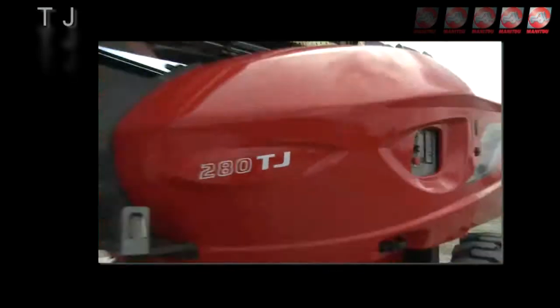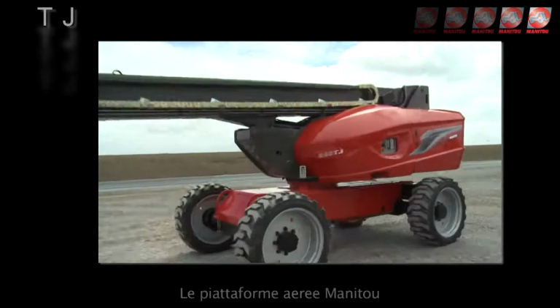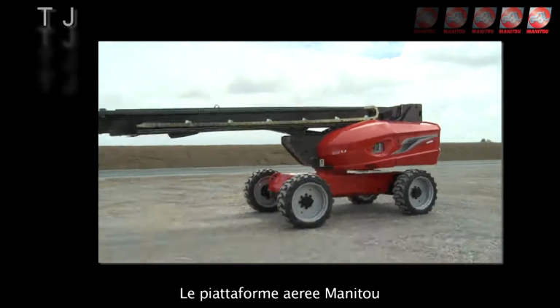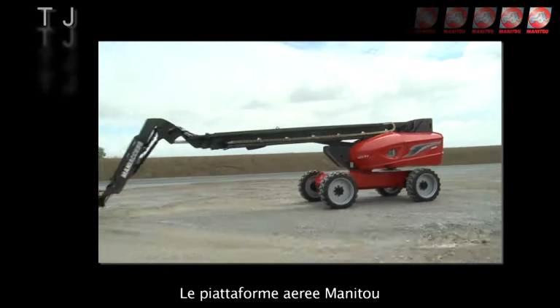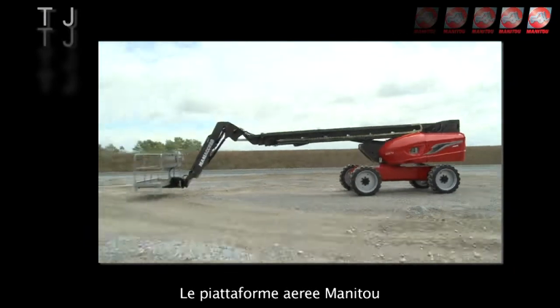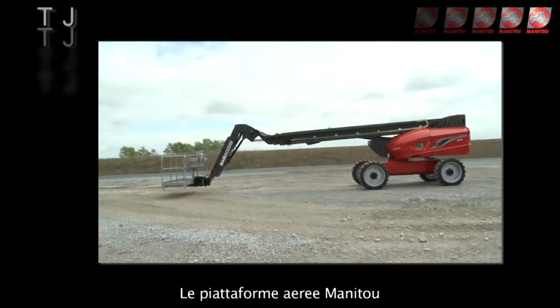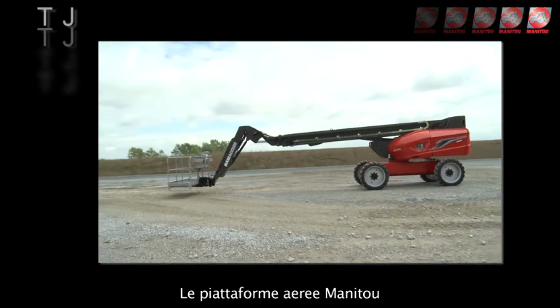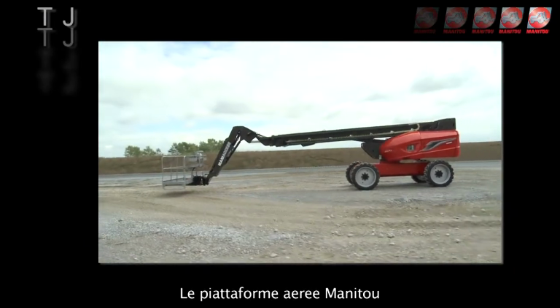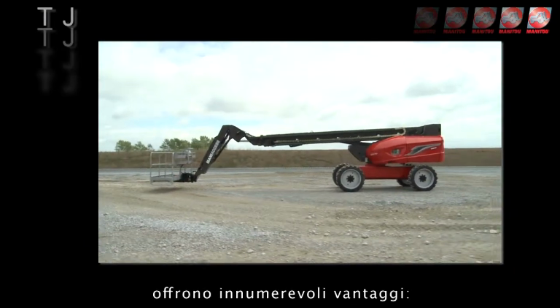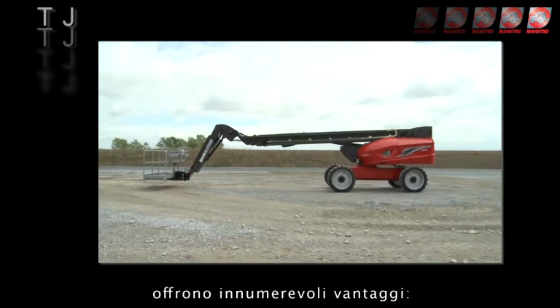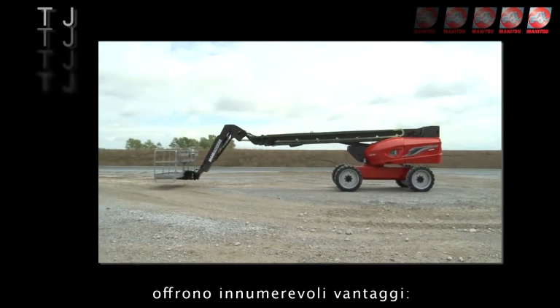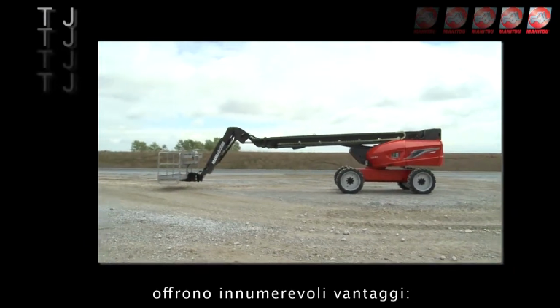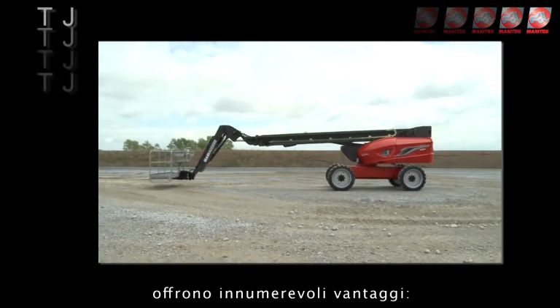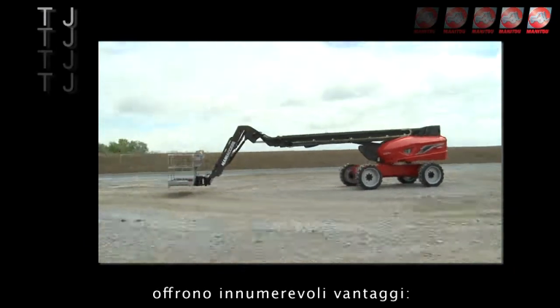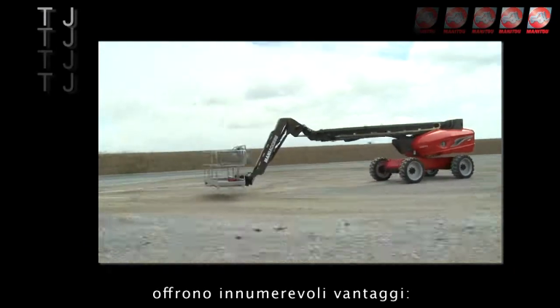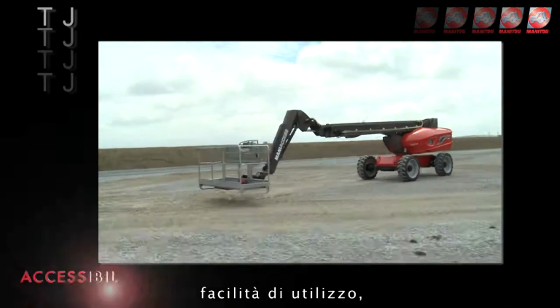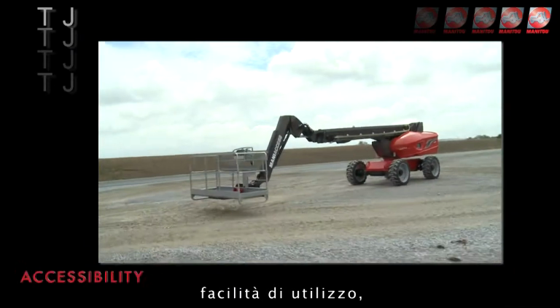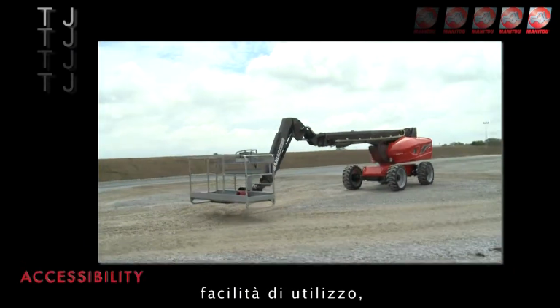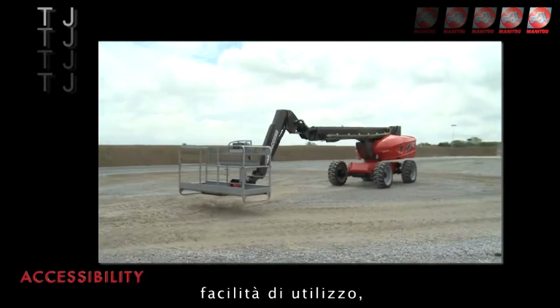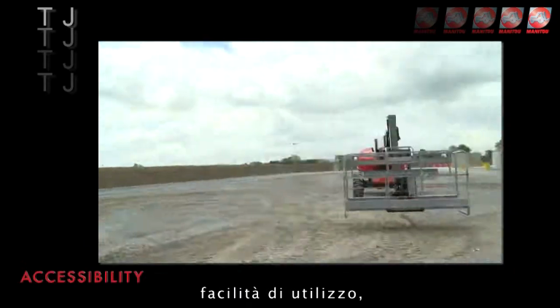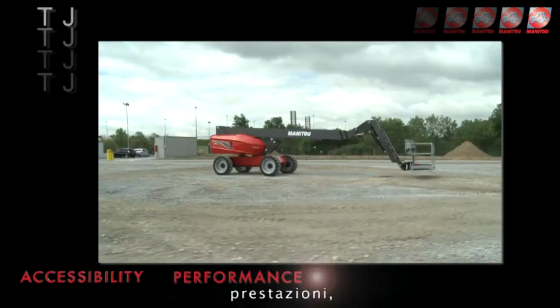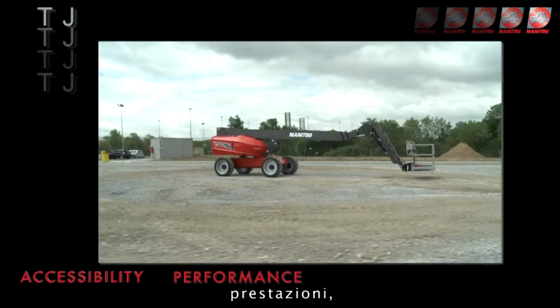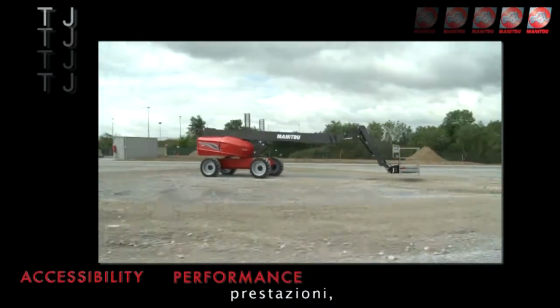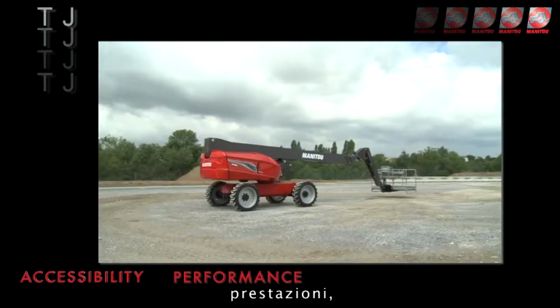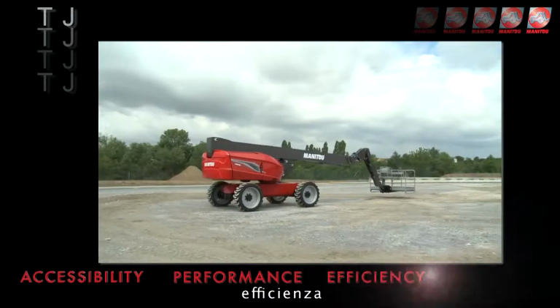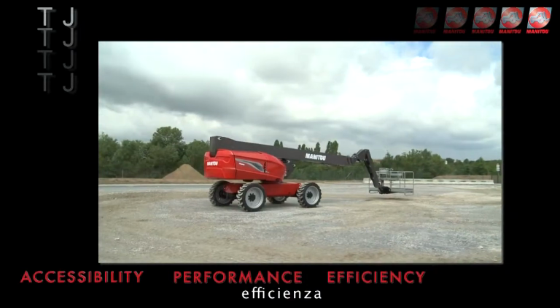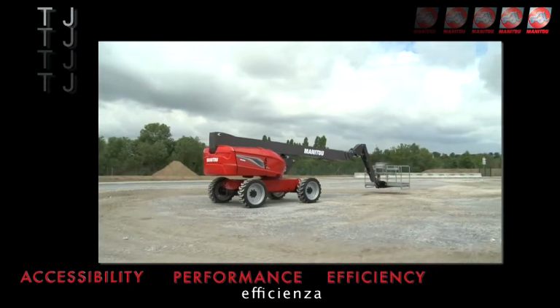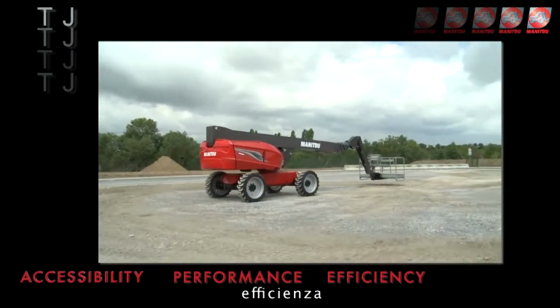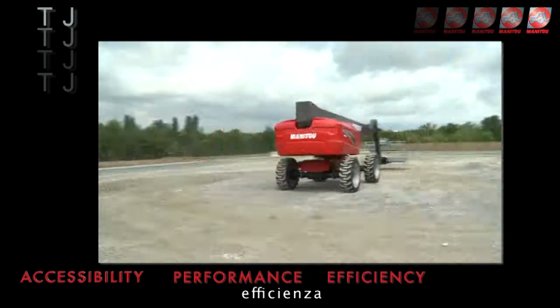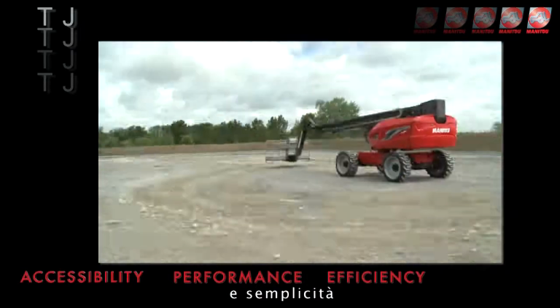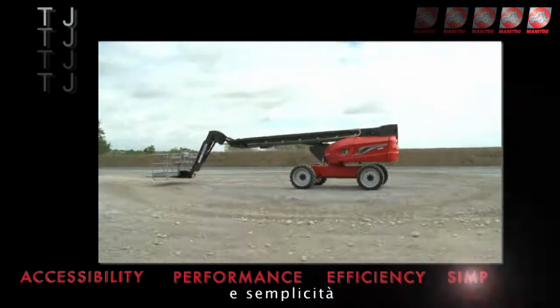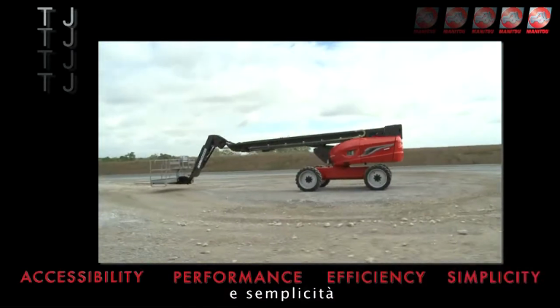Manitou Telescopic models offer key advantages: accessibility, performance, efficiency and simplicity.